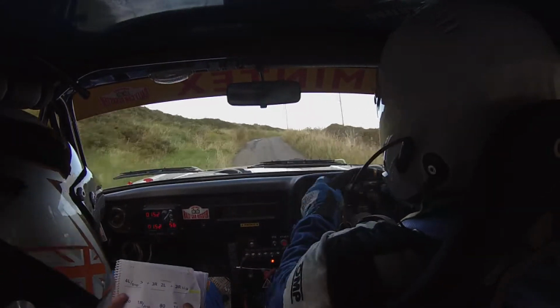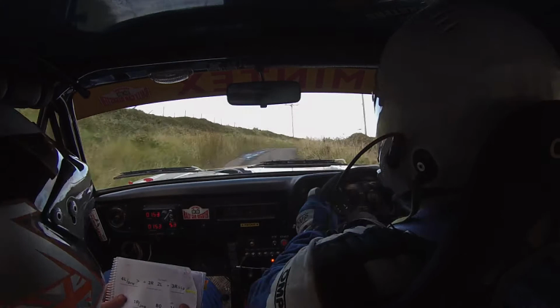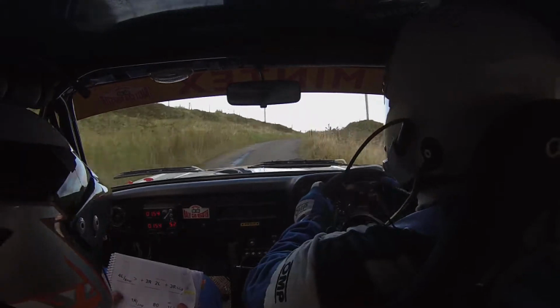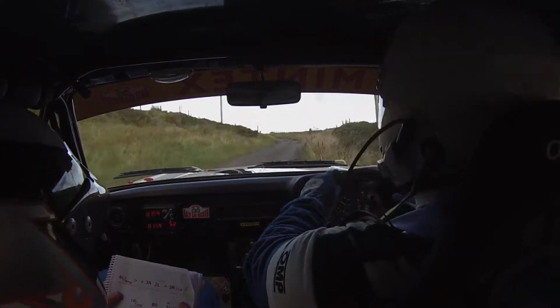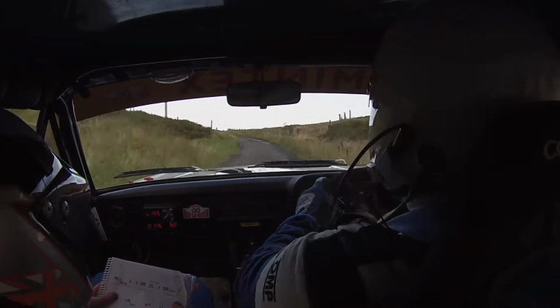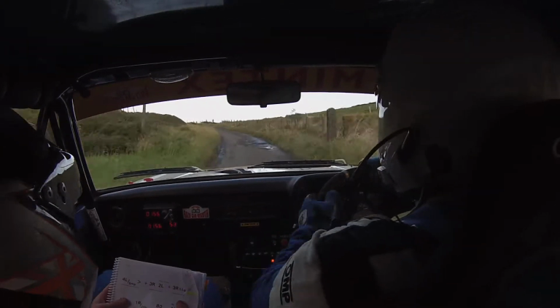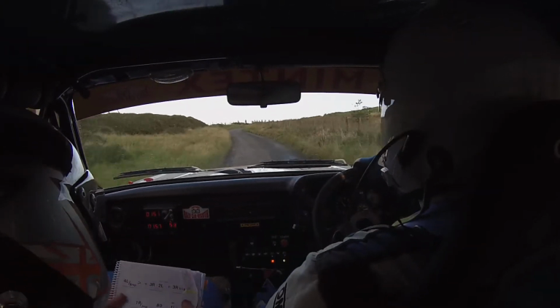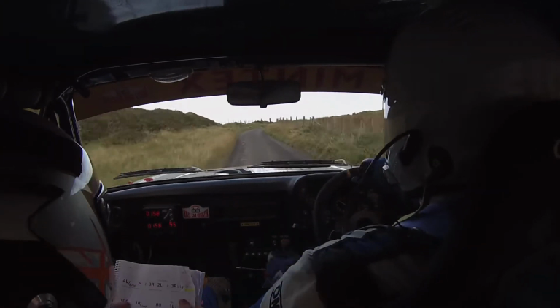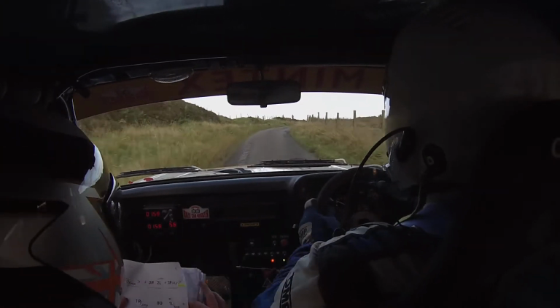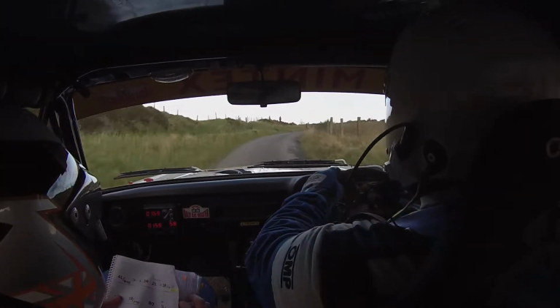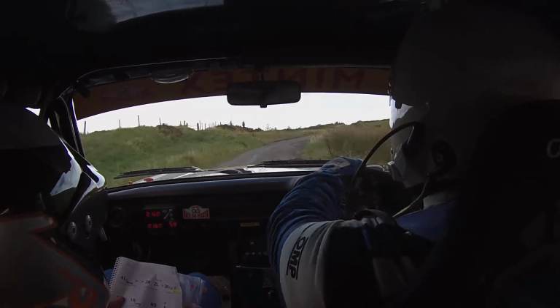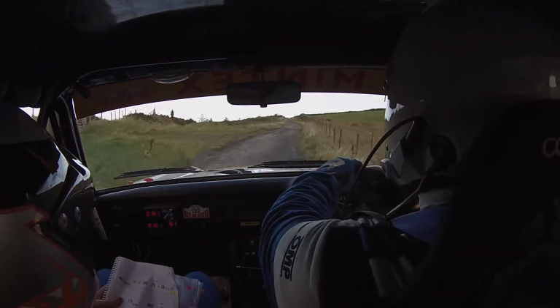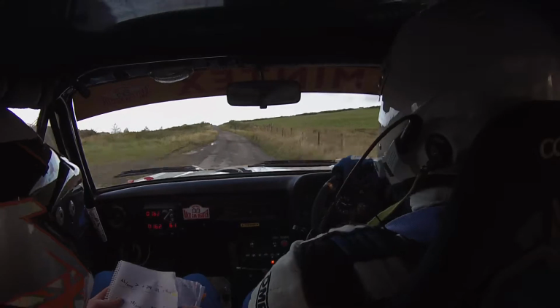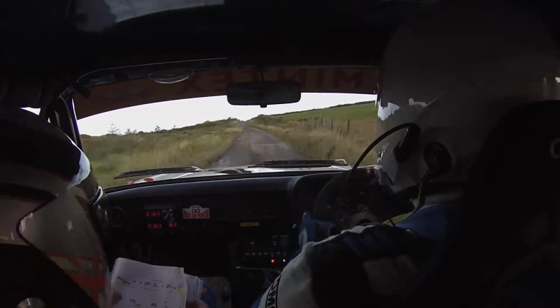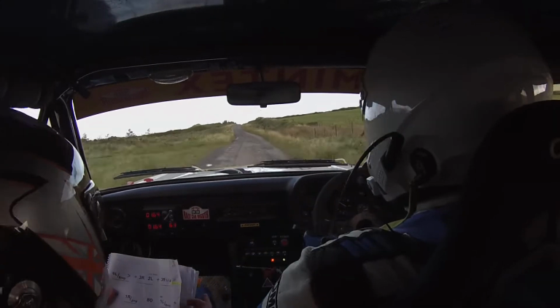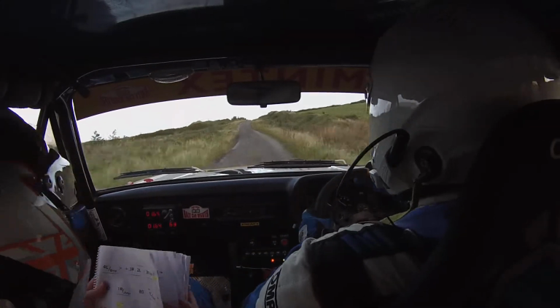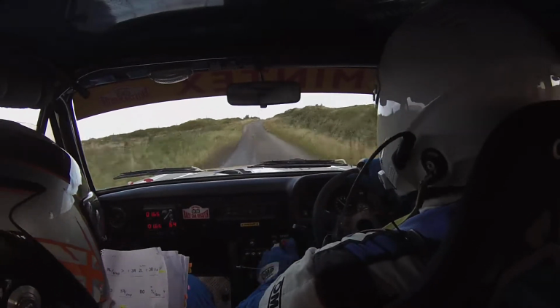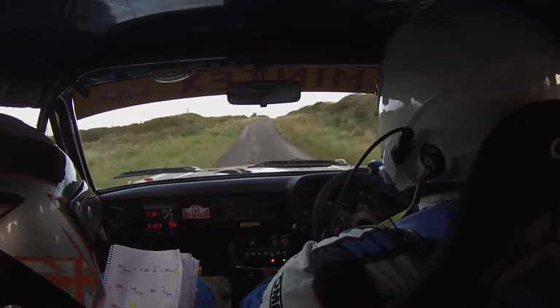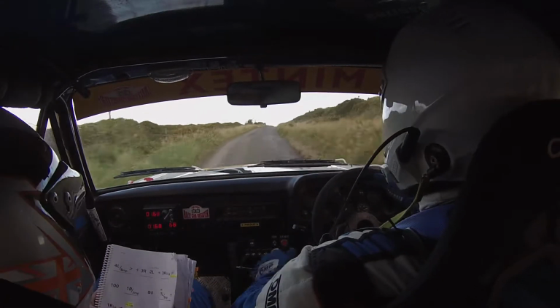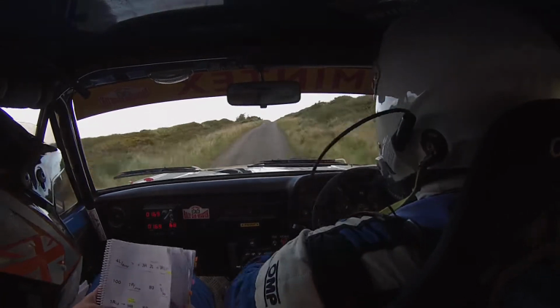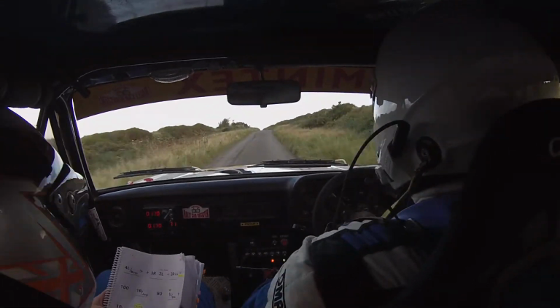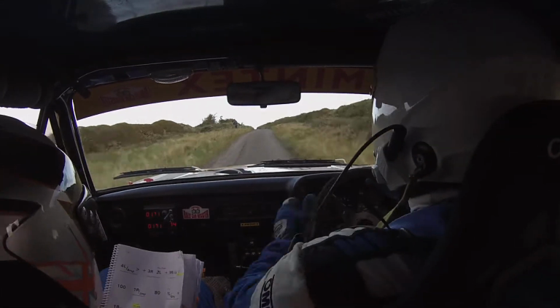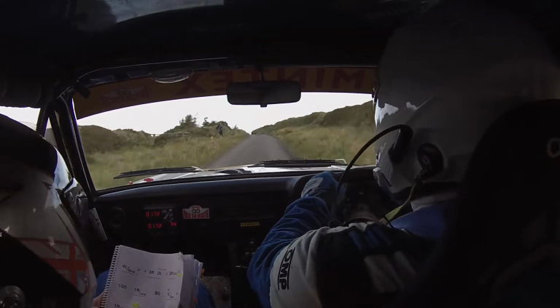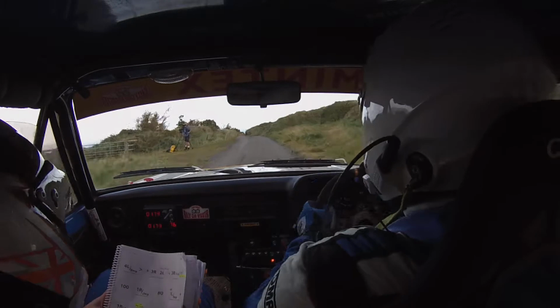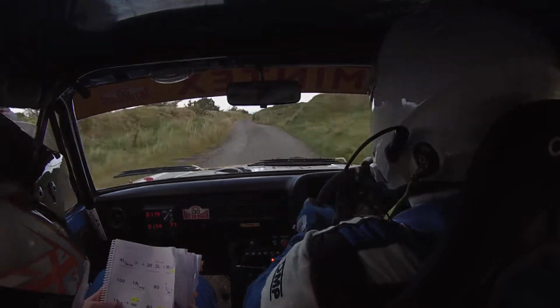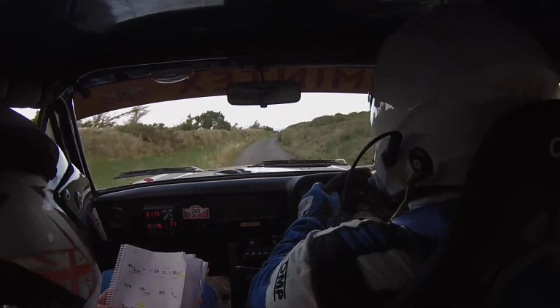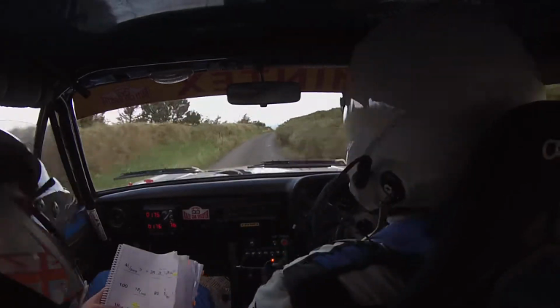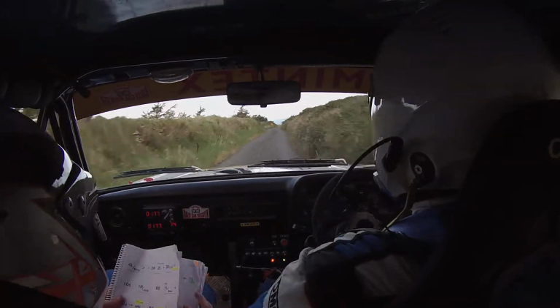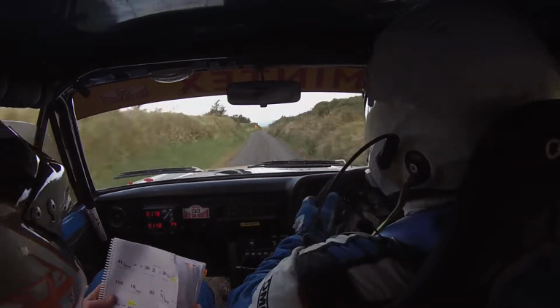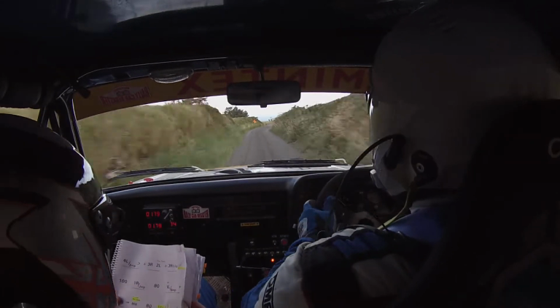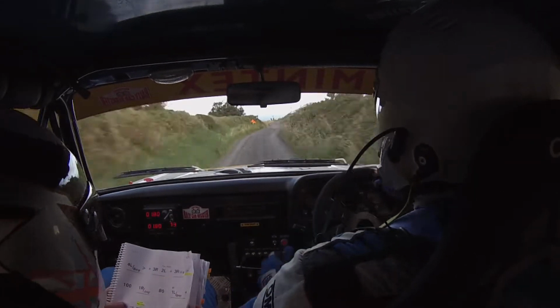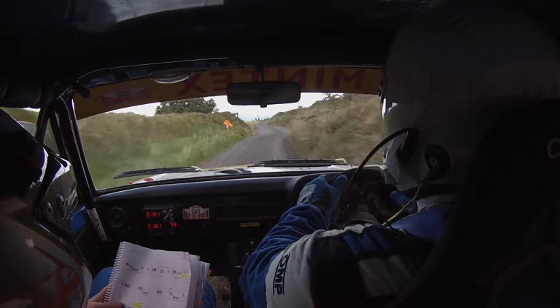And 3 right half long, tightens slightly, 100. 1 right over jump, 80. 1 left over bump, and 2 left, 60. And 1 right long, into kink, past lane, 80. Keep left, into acute hairpin right, don't cut.